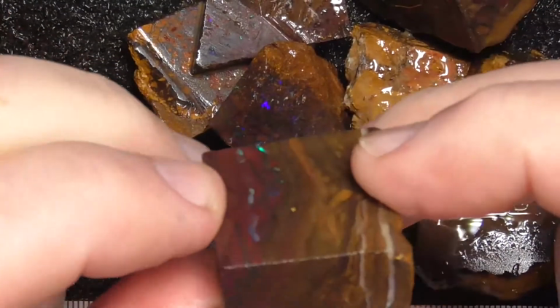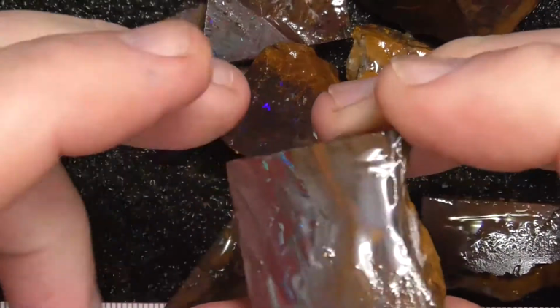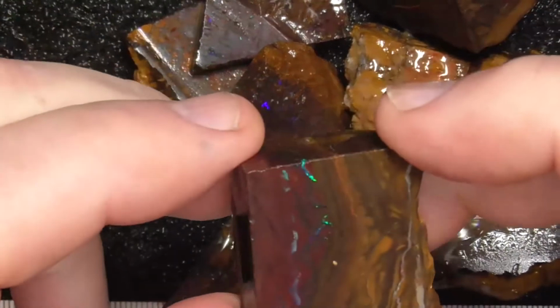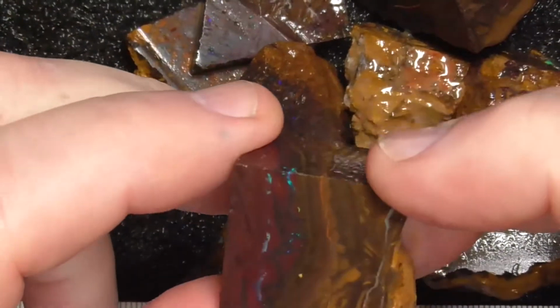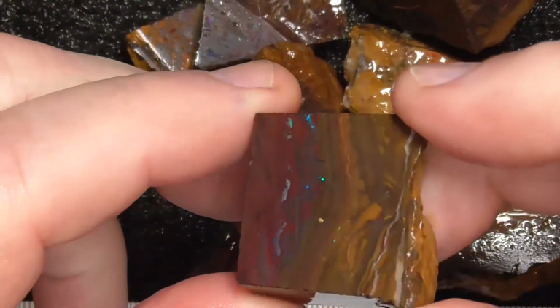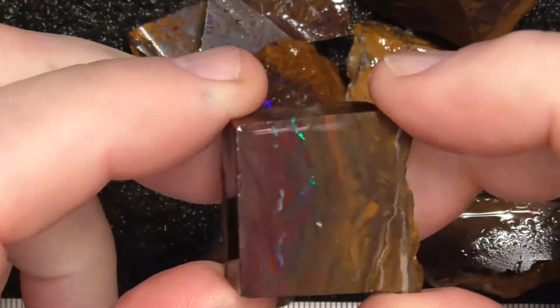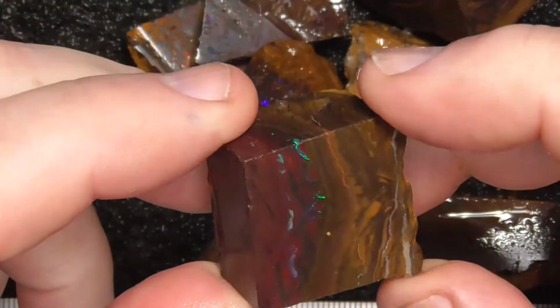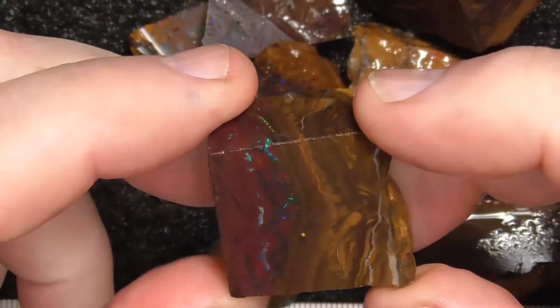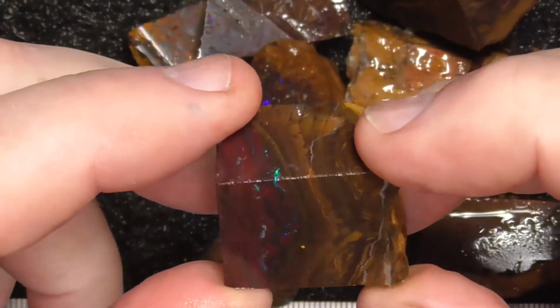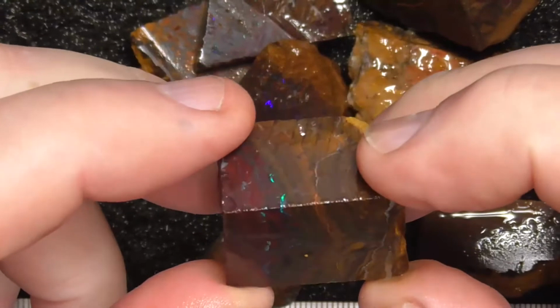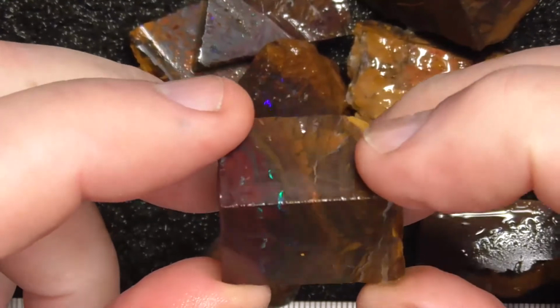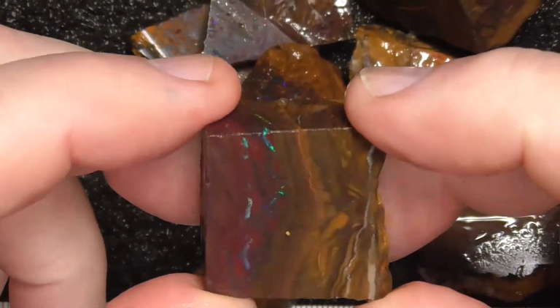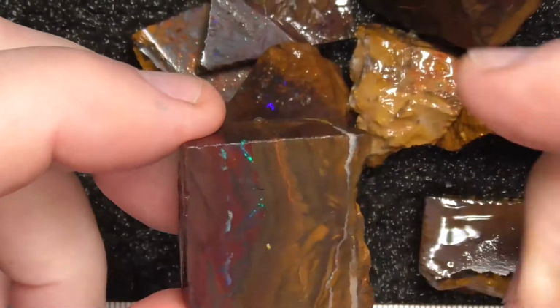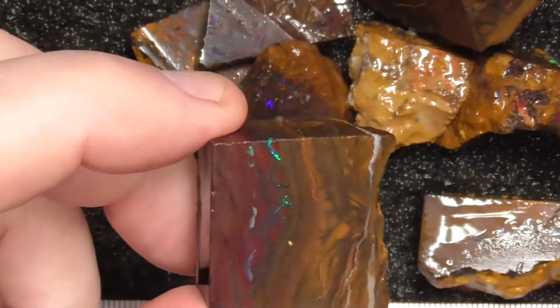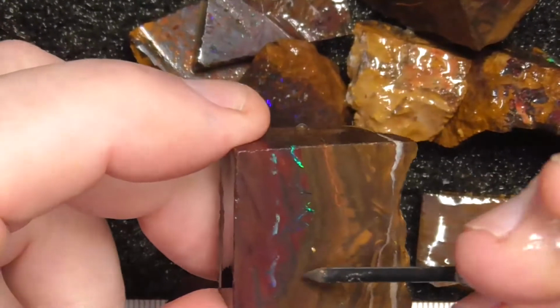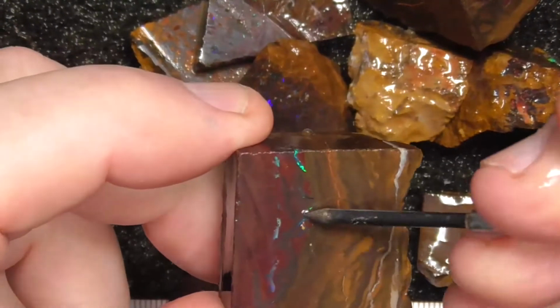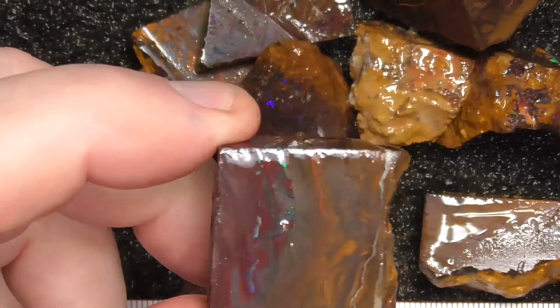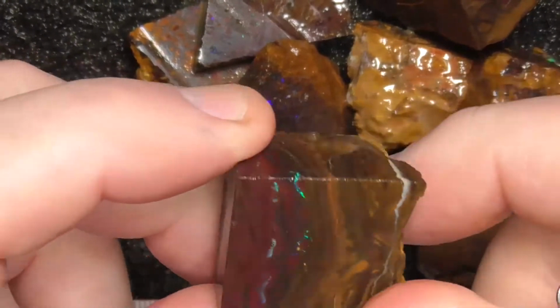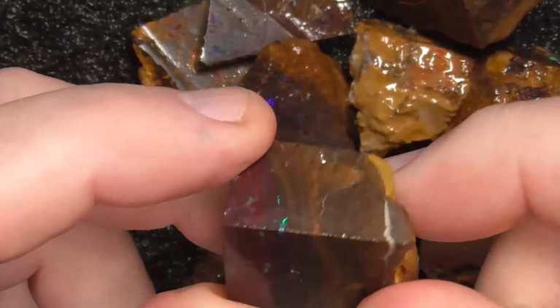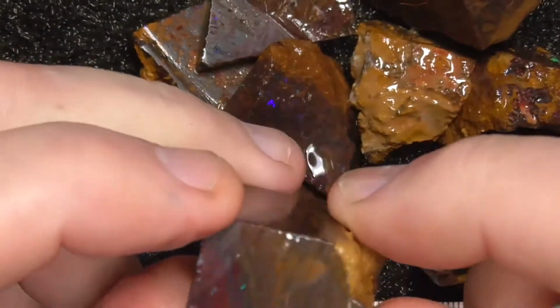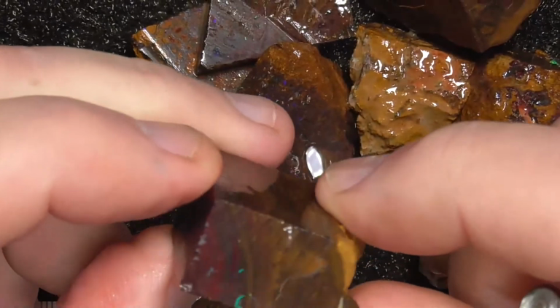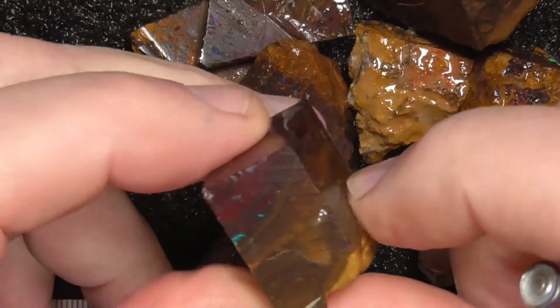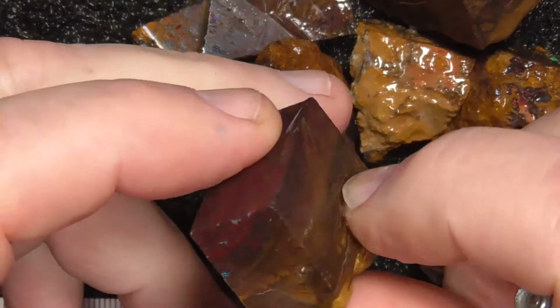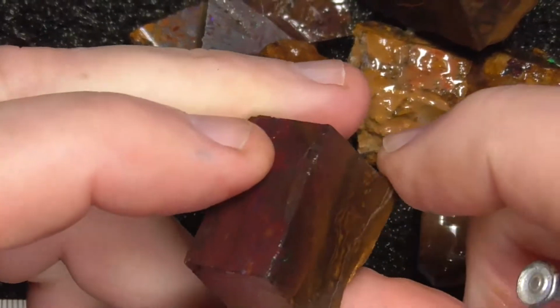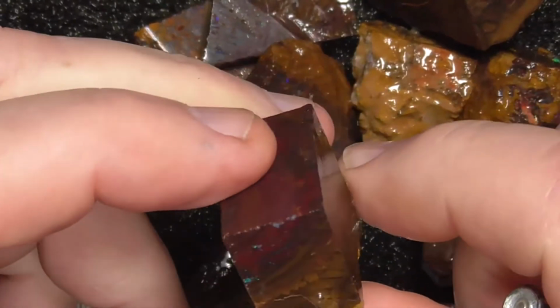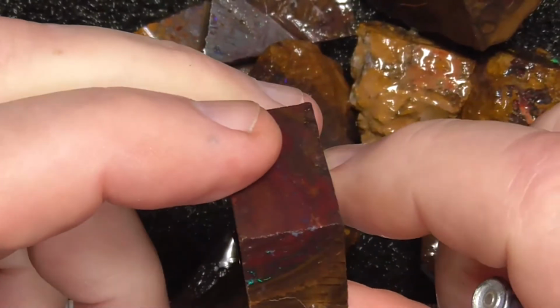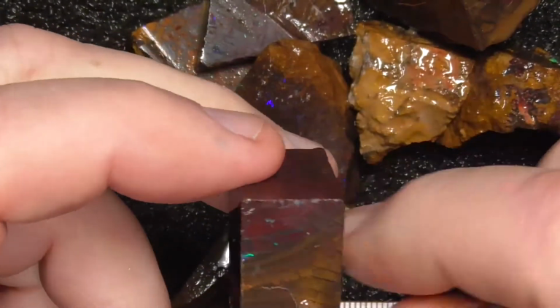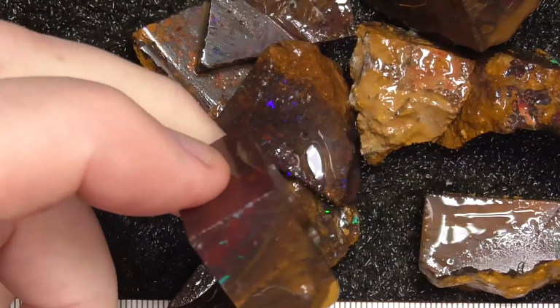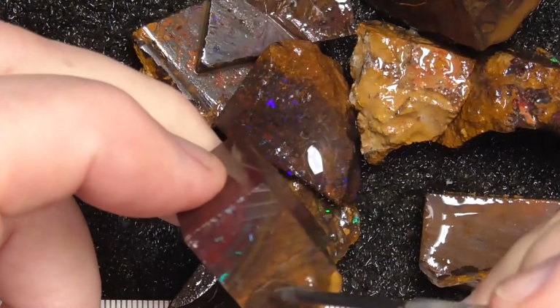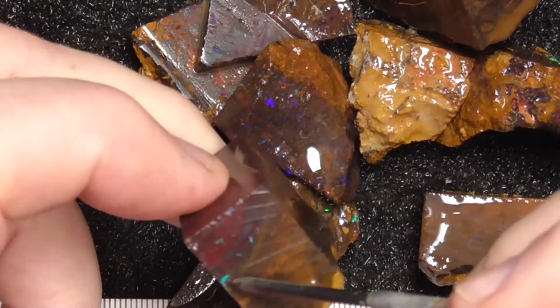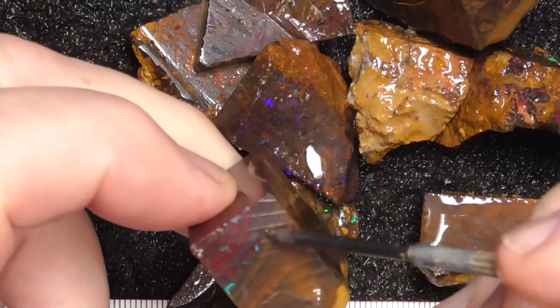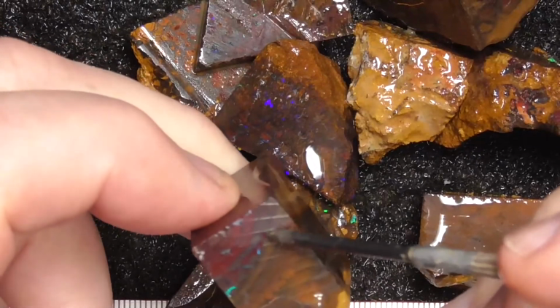Some are better than others. Matrix through there in the middle. Little colour bars. Slice that in half and get maybe two, but the colour looks like it might go around here as well.